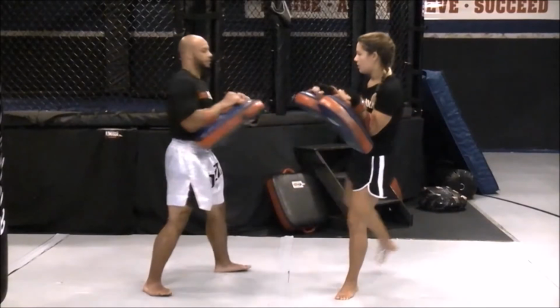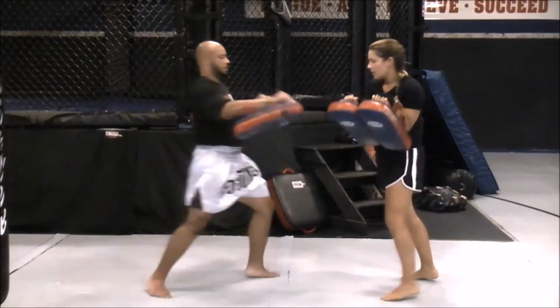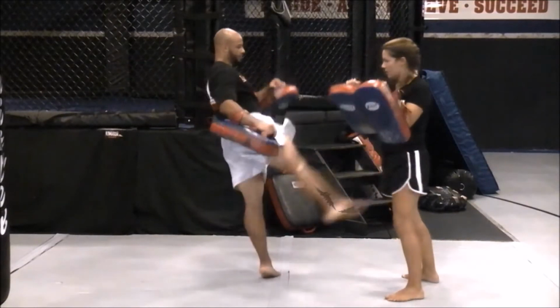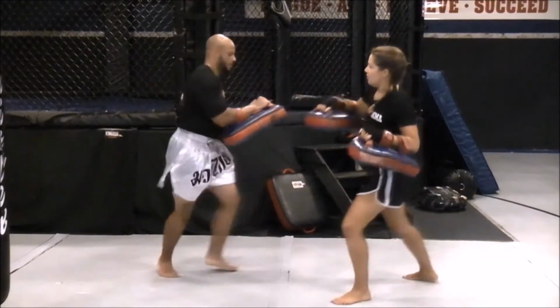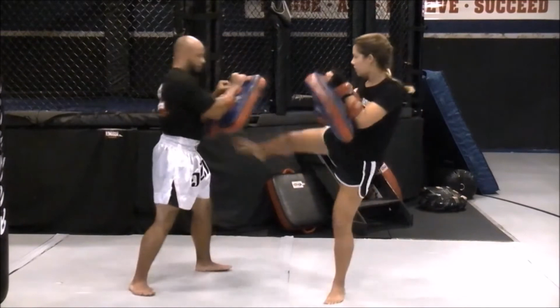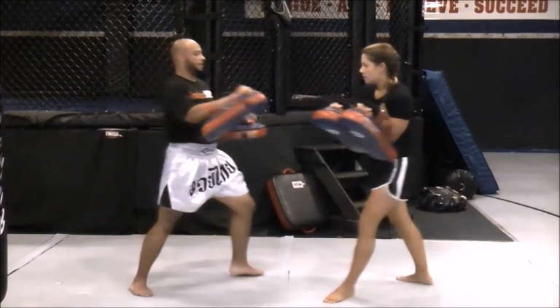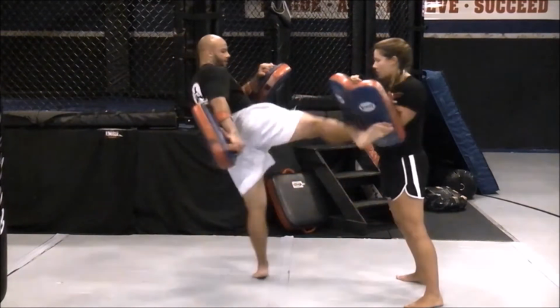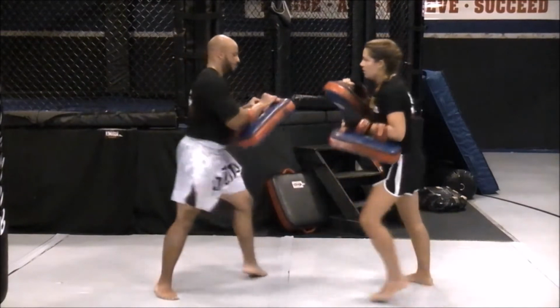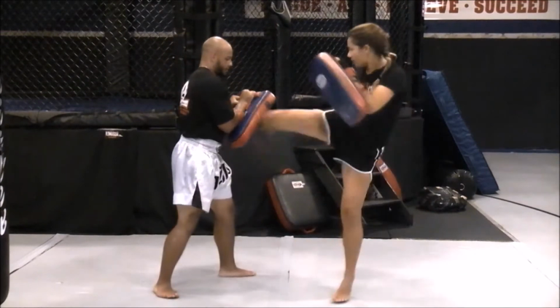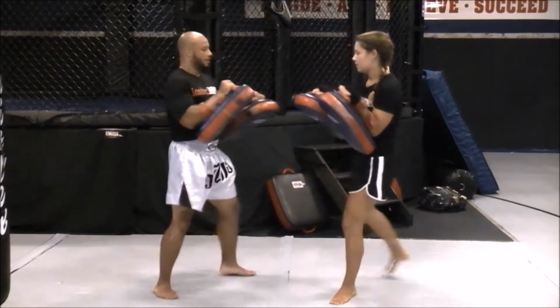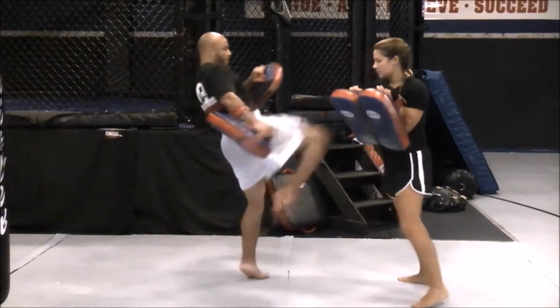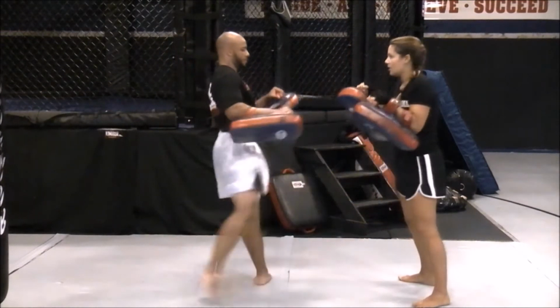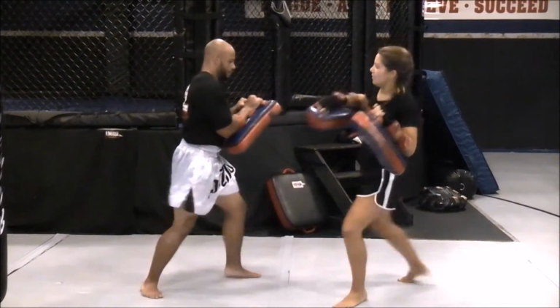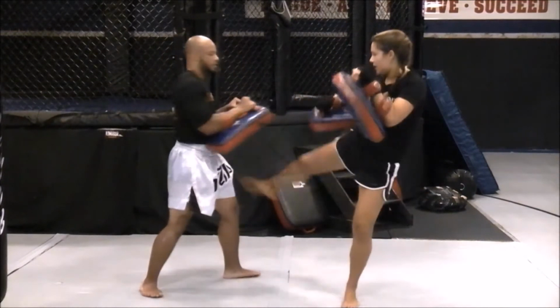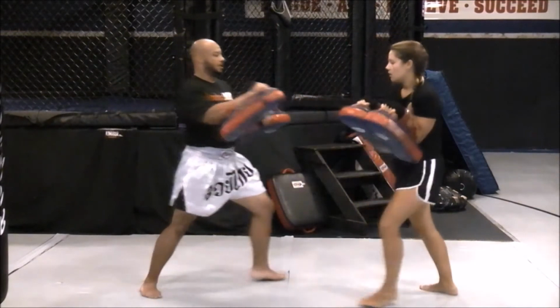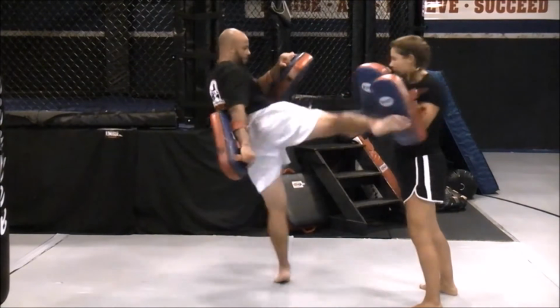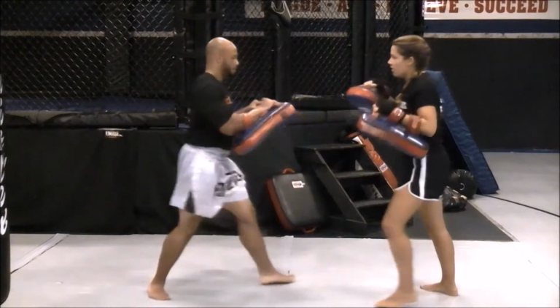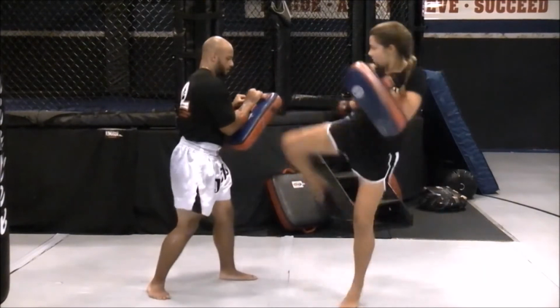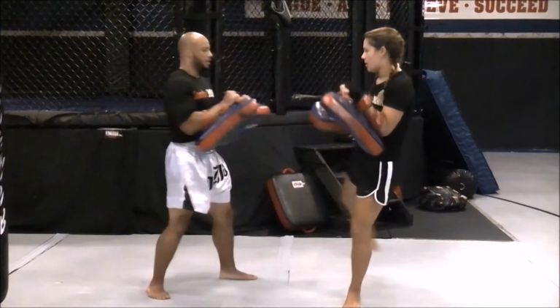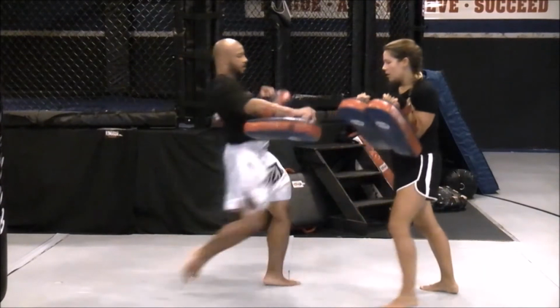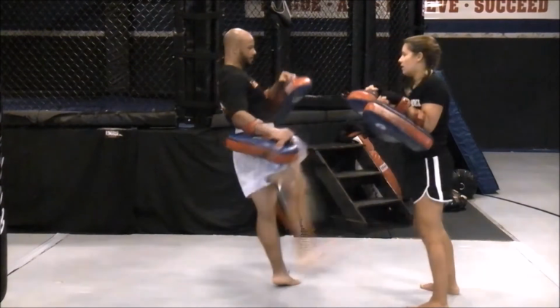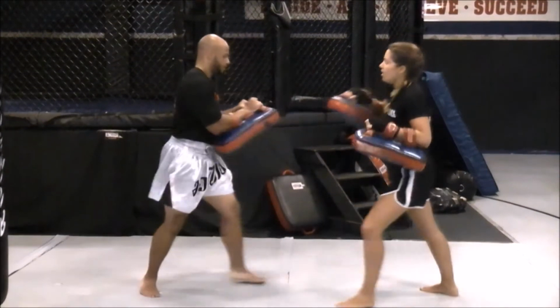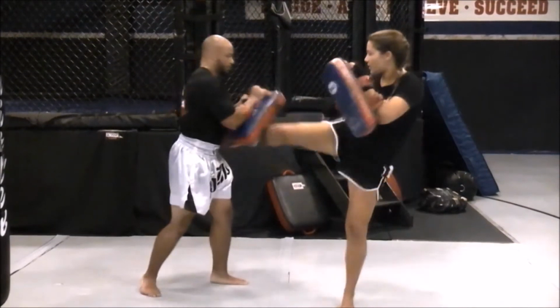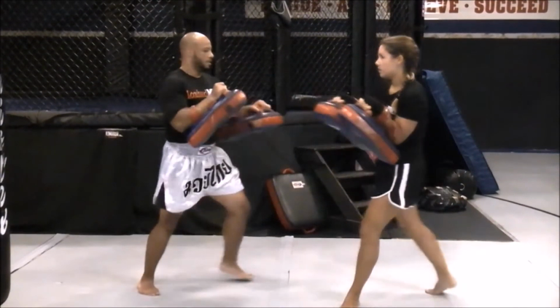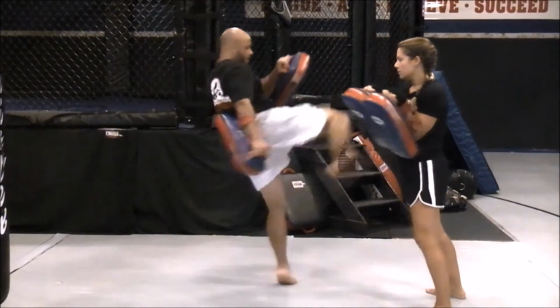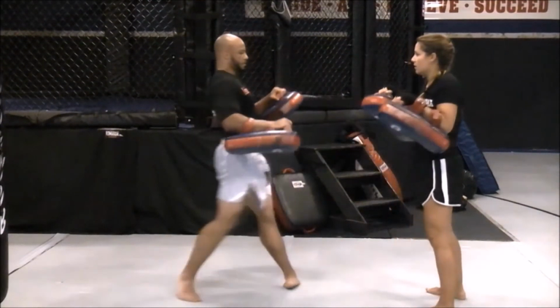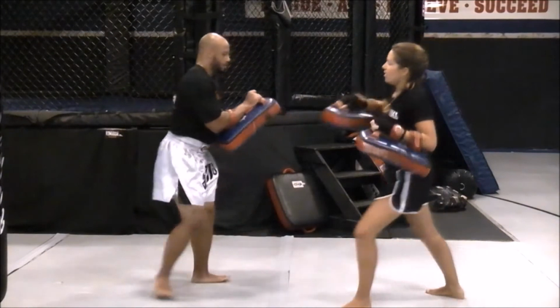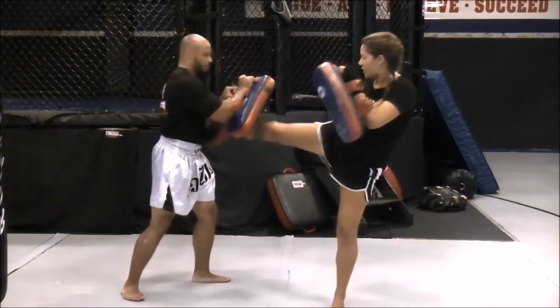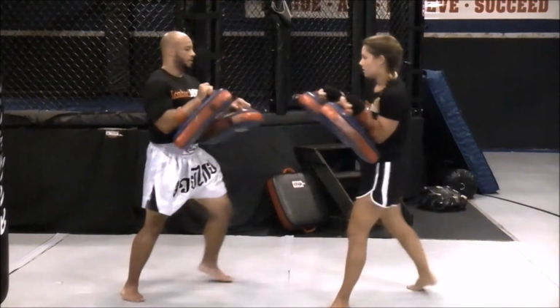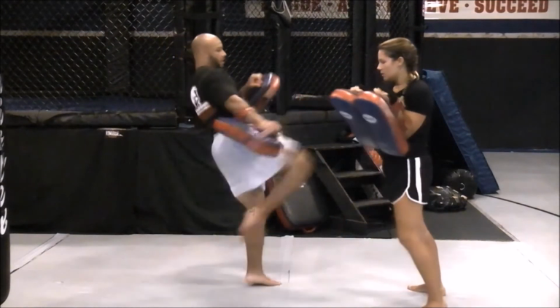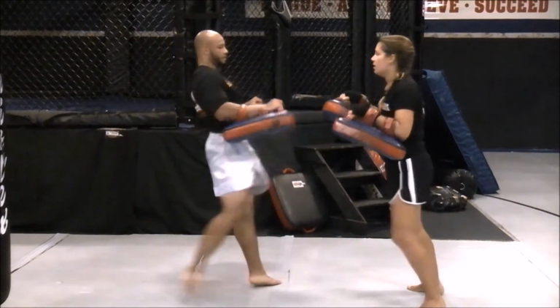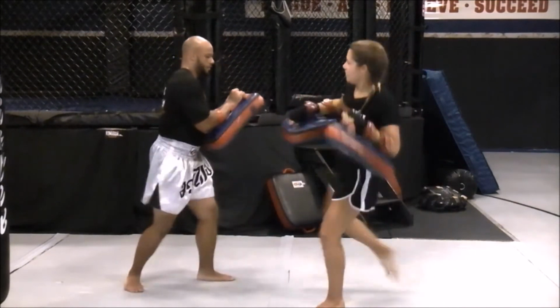Both training athletes will have a set of Thai pads and will be kicking power kicks right and left leg back and forth. Rounds can be 2, 3, 4, or 5 minutes in duration and kicking intervals will be 30 or 45 seconds.